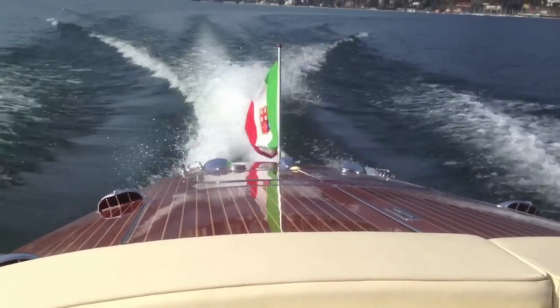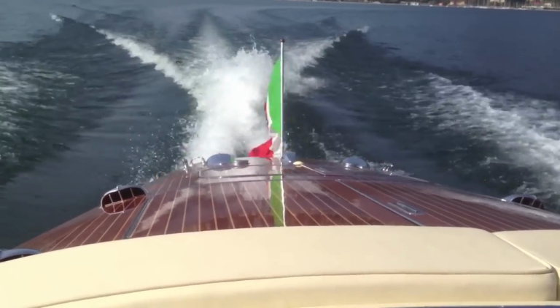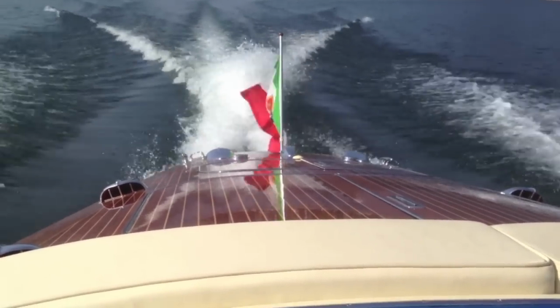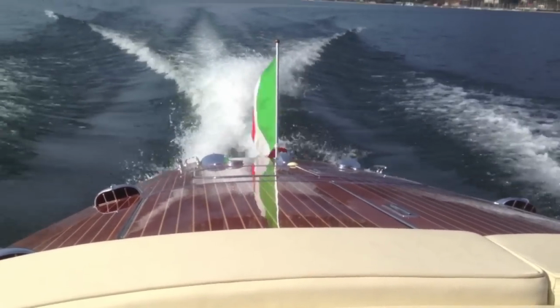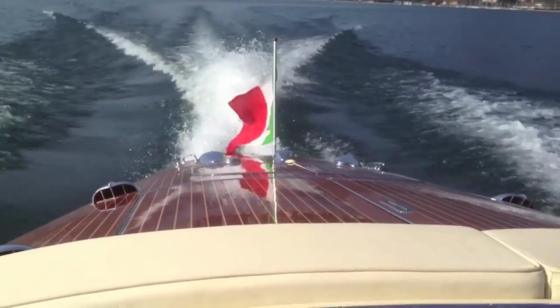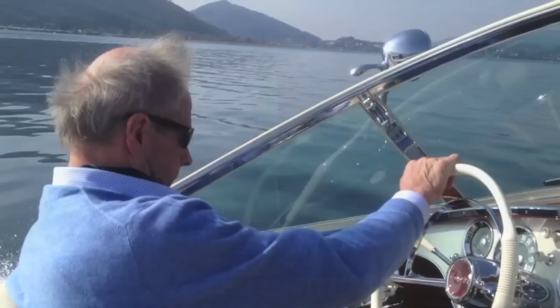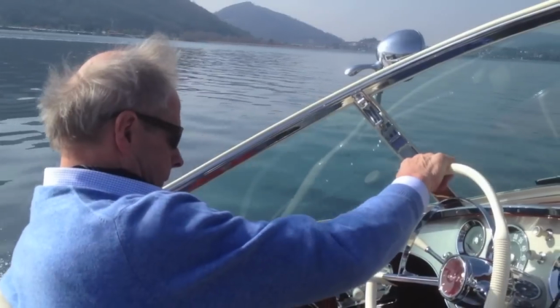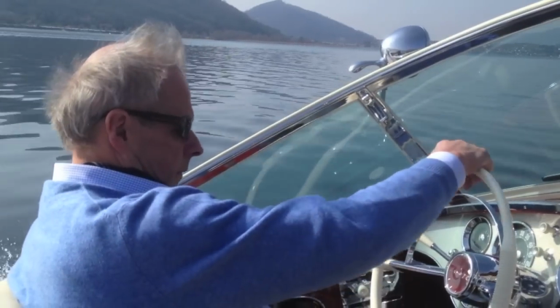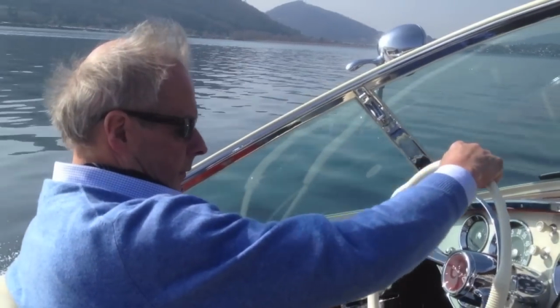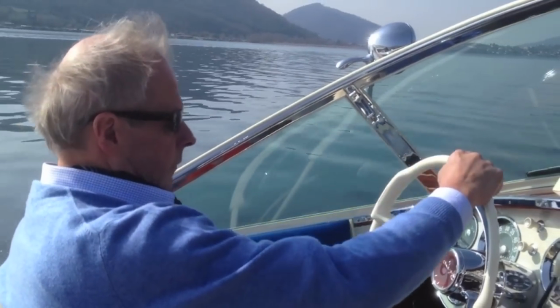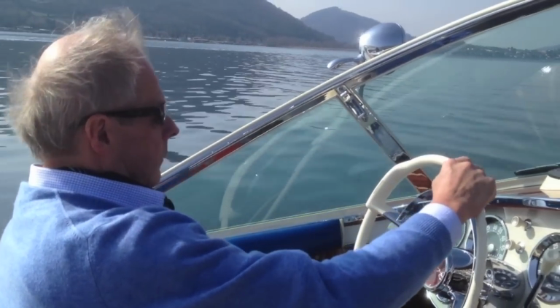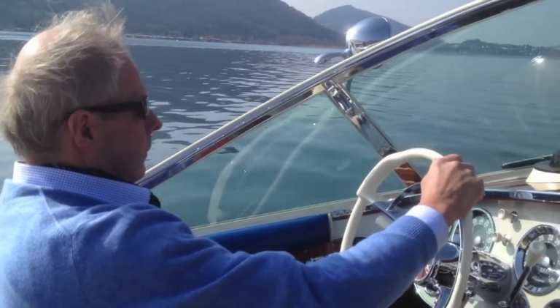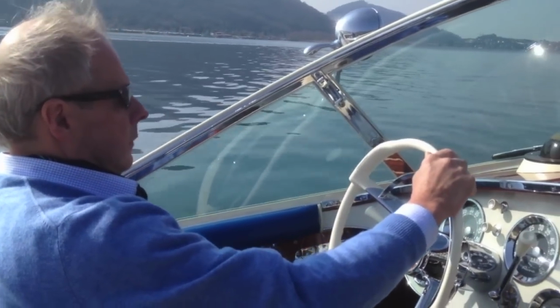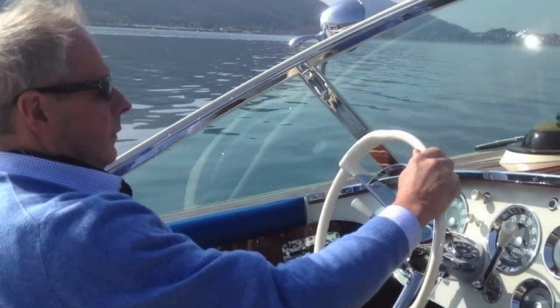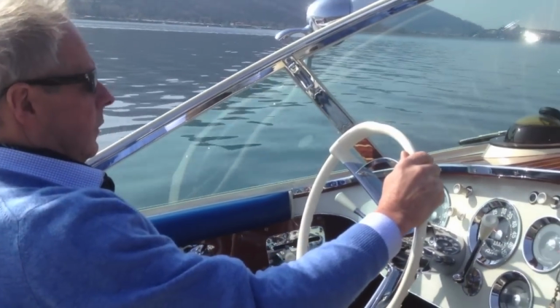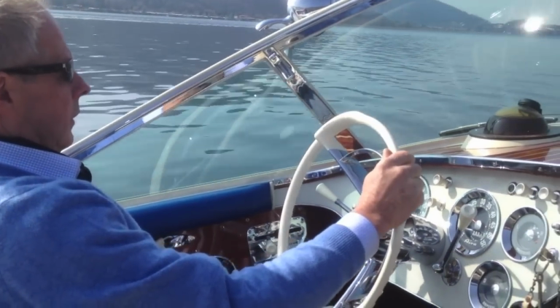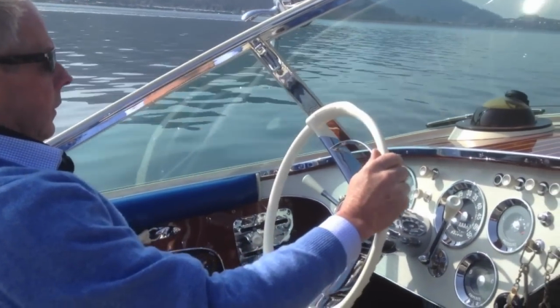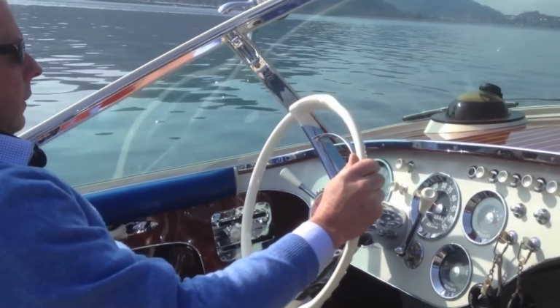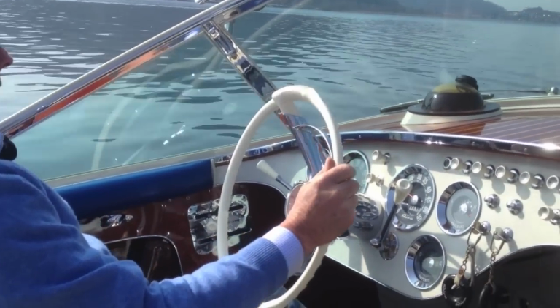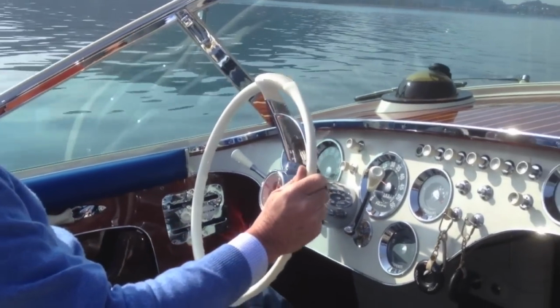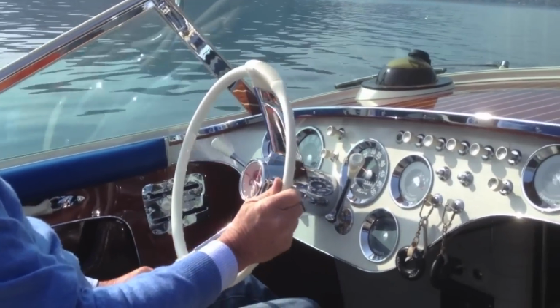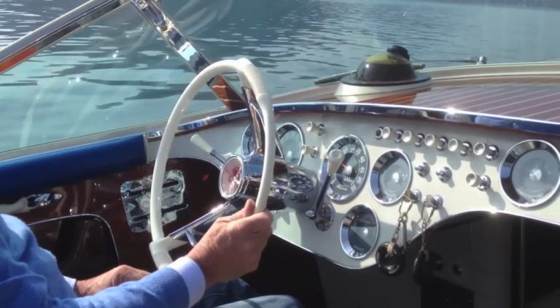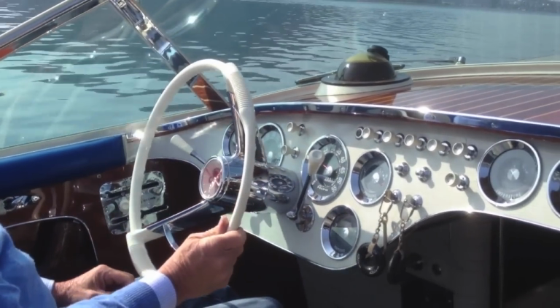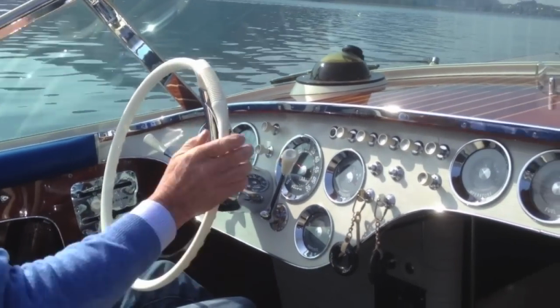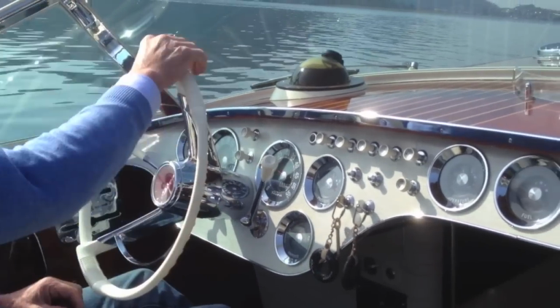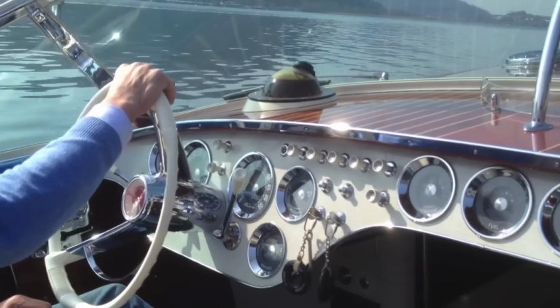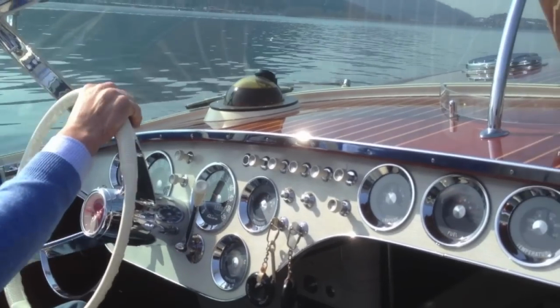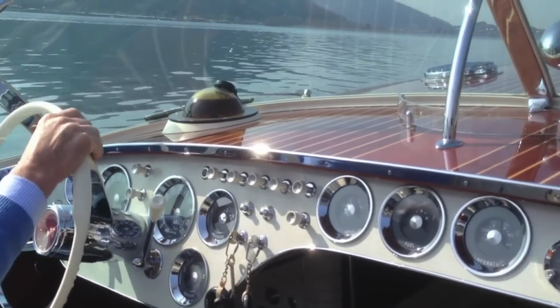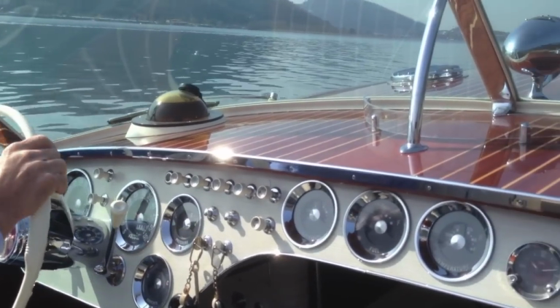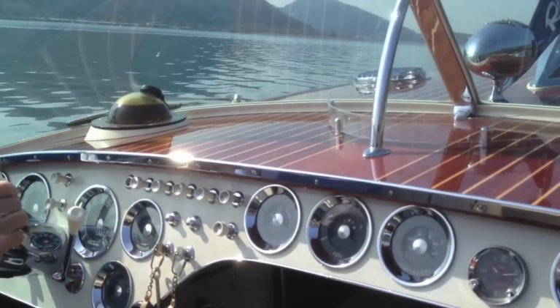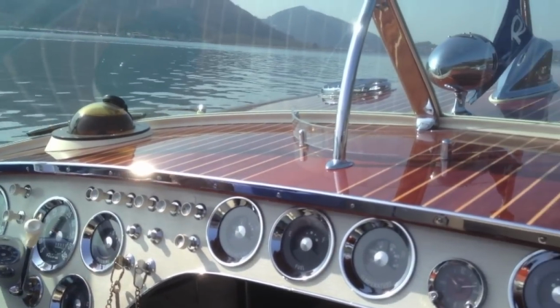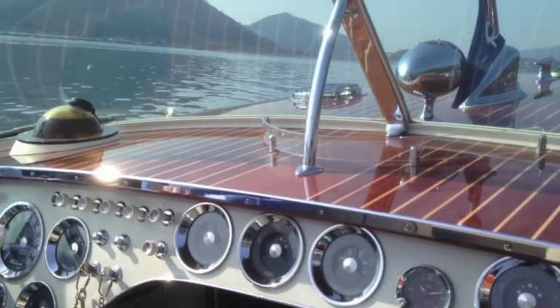She's quick too. Flat out she's good for almost 50 knots, but the real pleasure of this machine is the way she looks and feels. Just look at the view over that stunning foredeck.